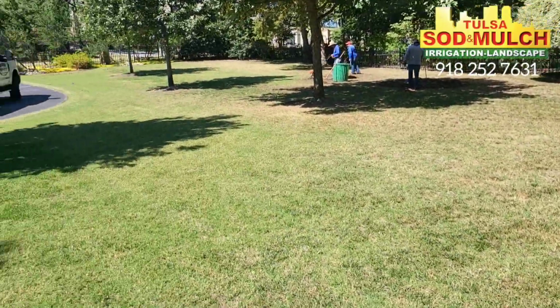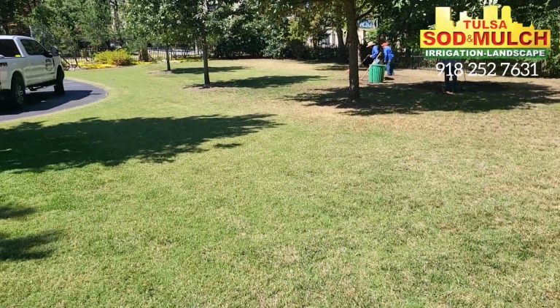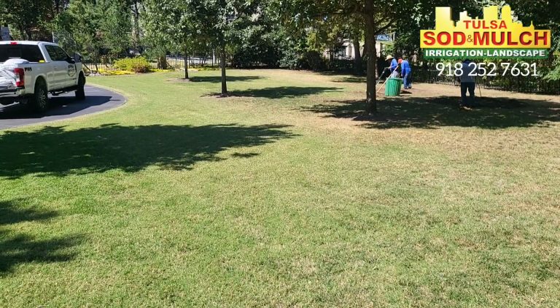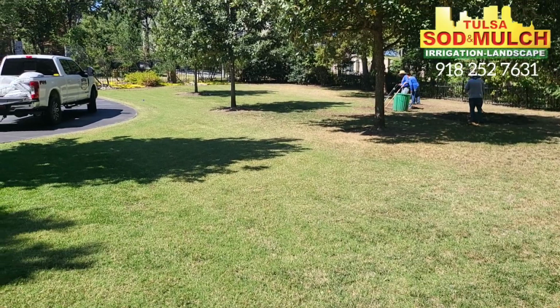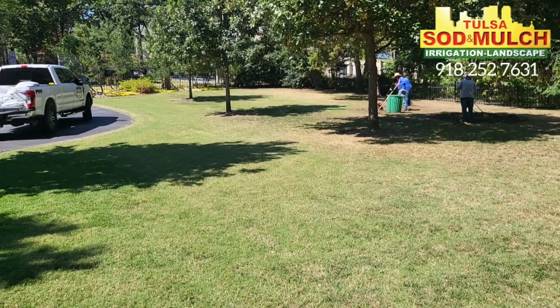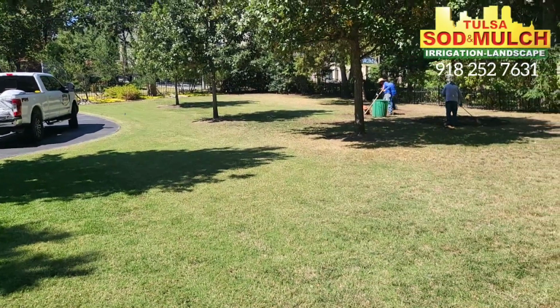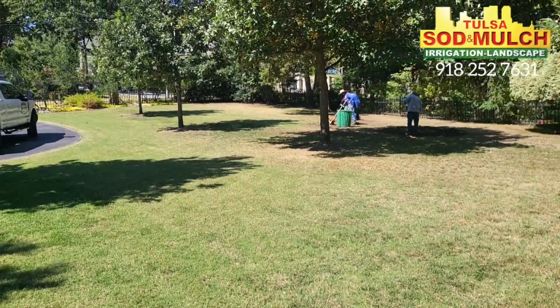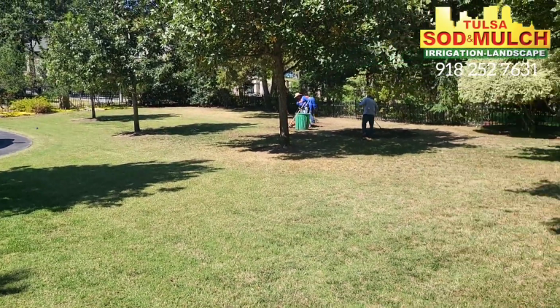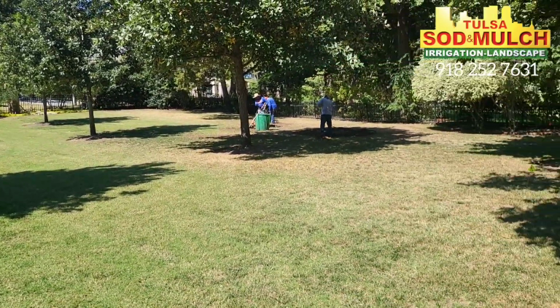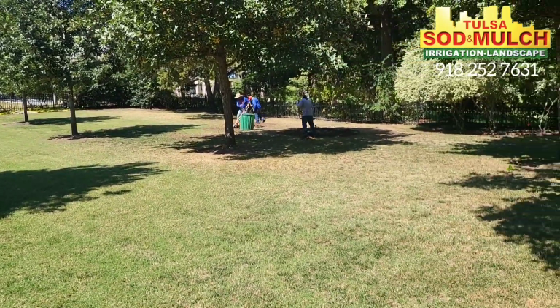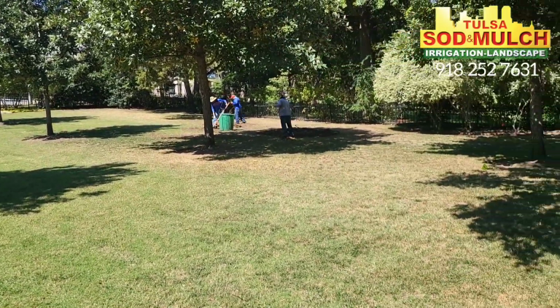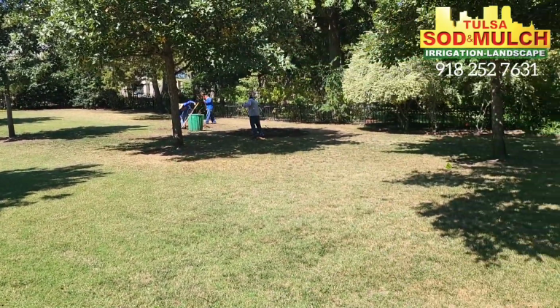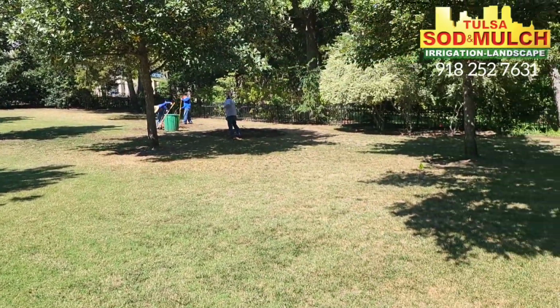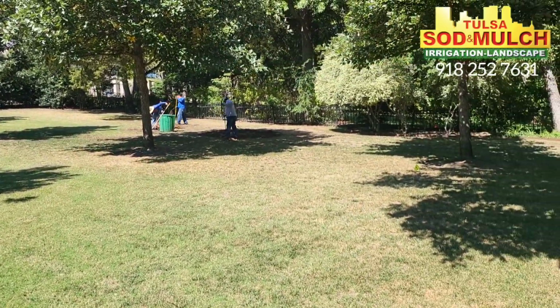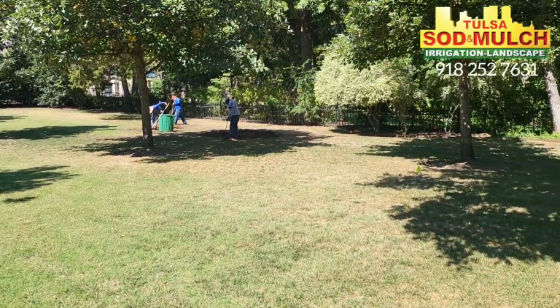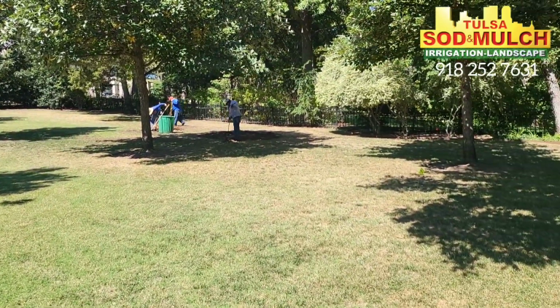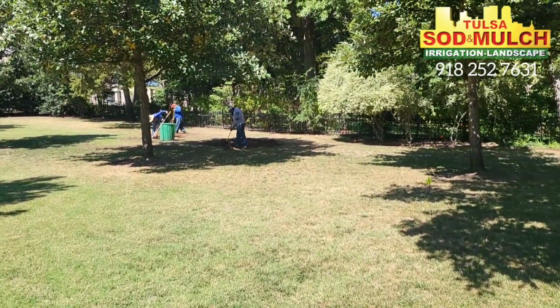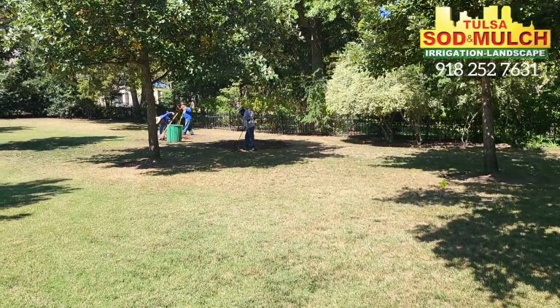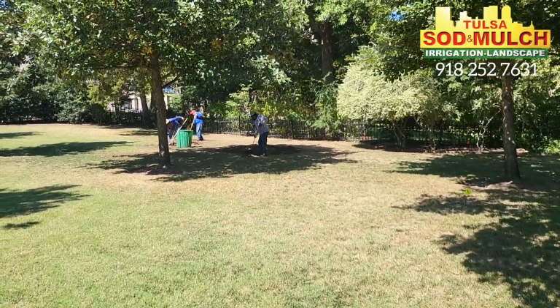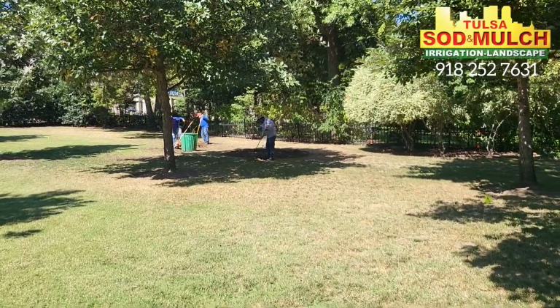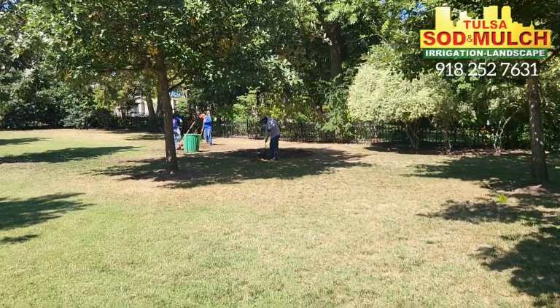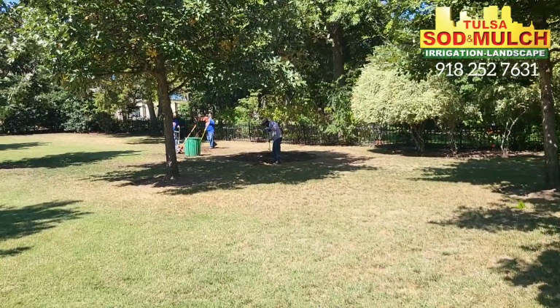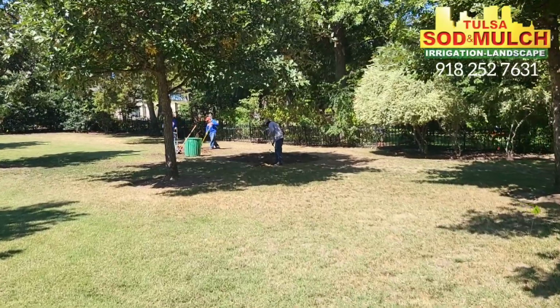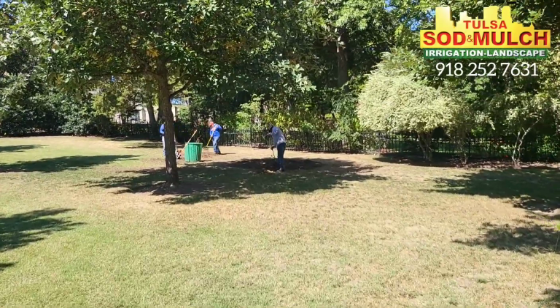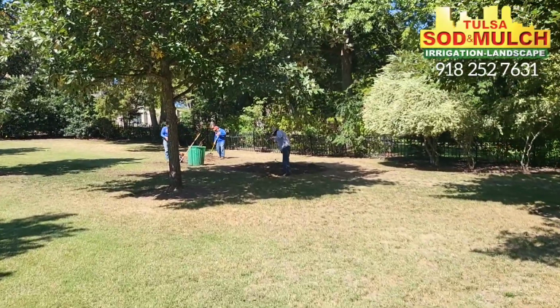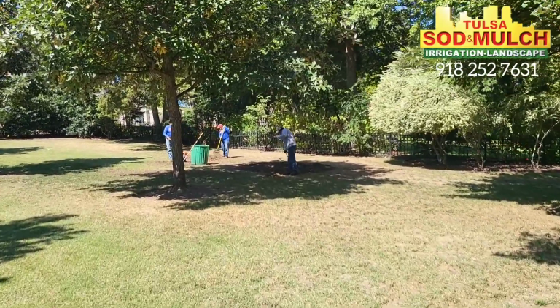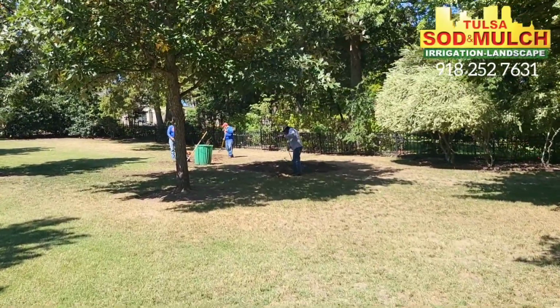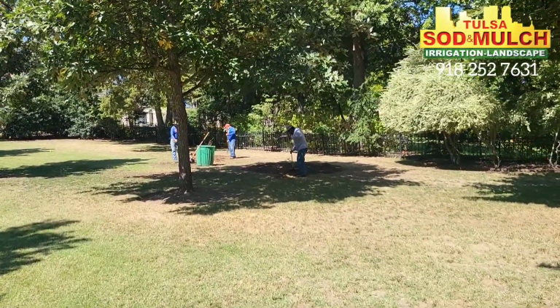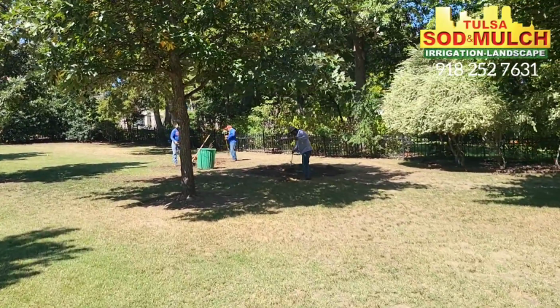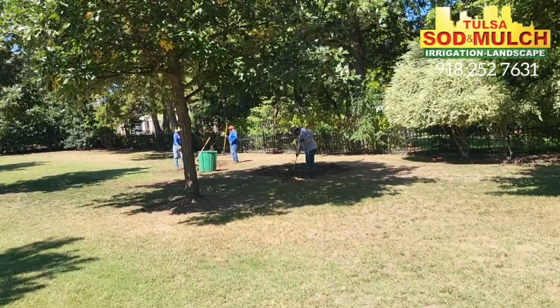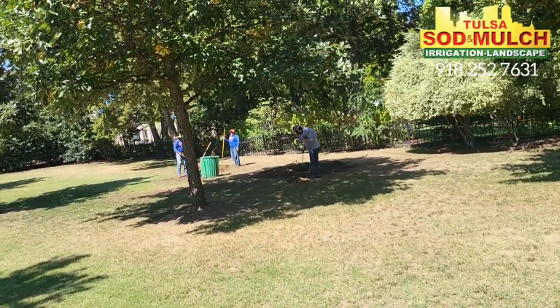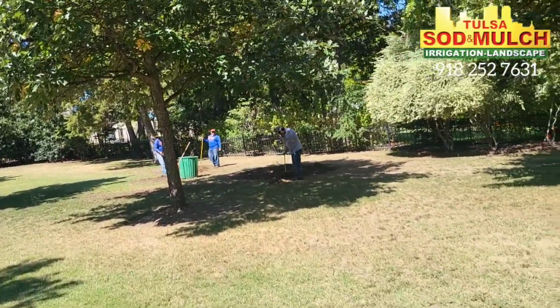I'll take some pictures of this yard and we can show you in about two weeks what it'll look like — it'll look way better. They're going to lay some sod over here too. Looks like they had some trees removed, so I'll take some sod out and lay some fescue in there.